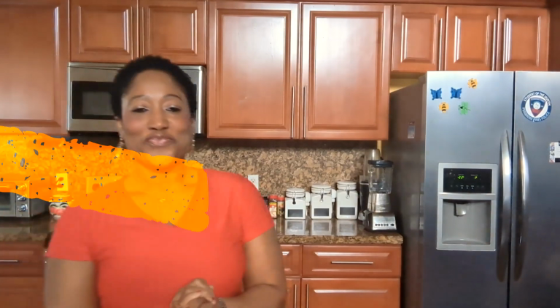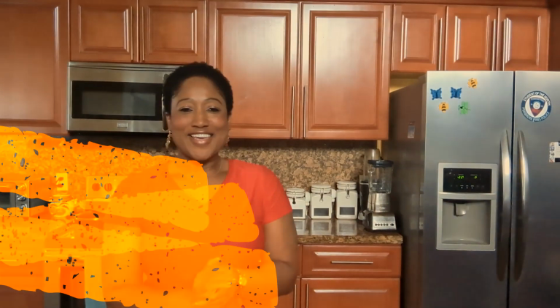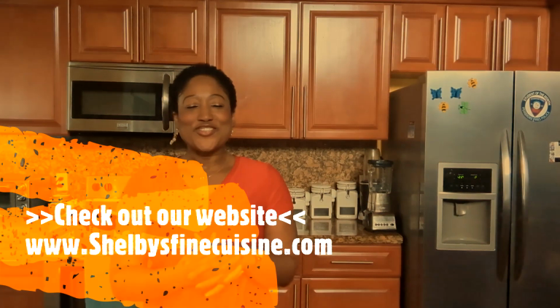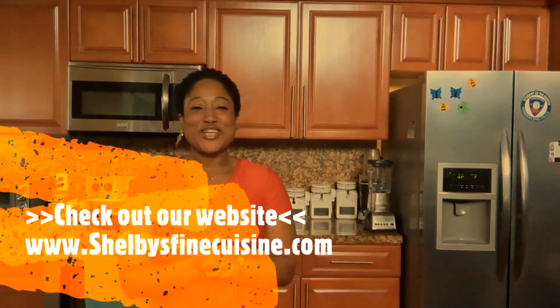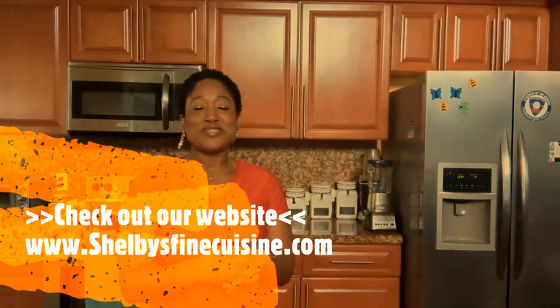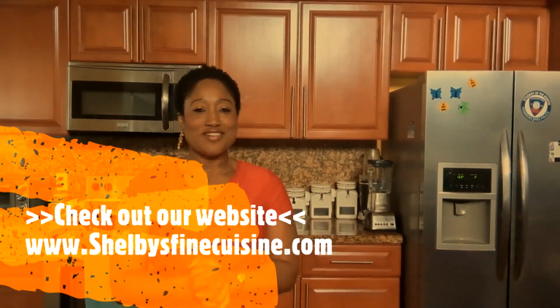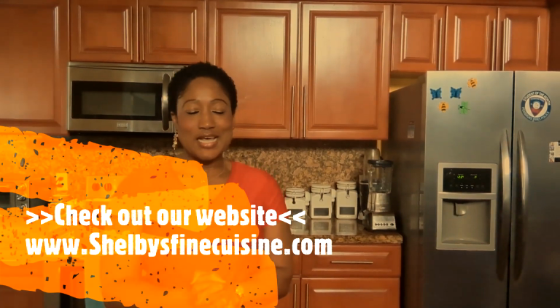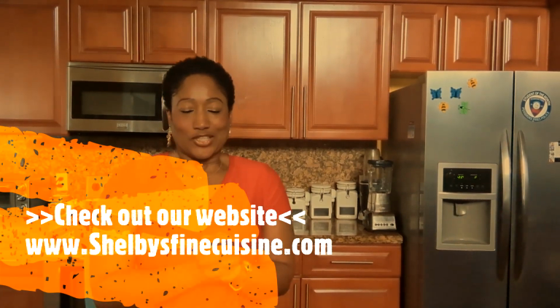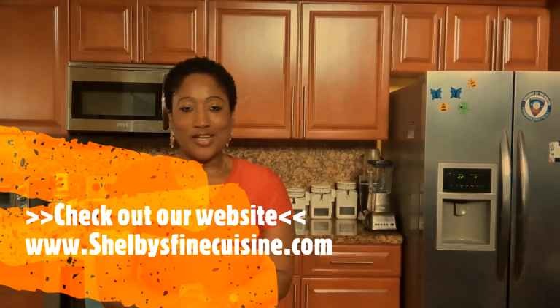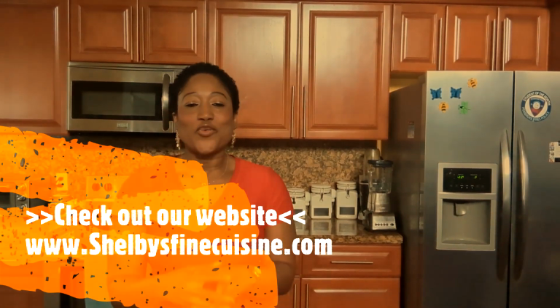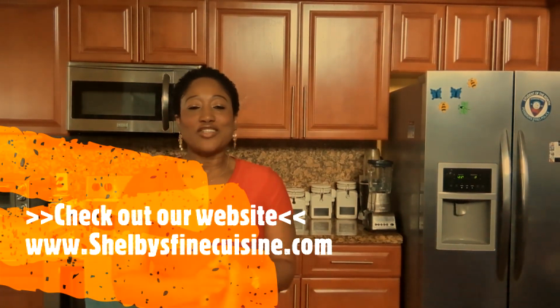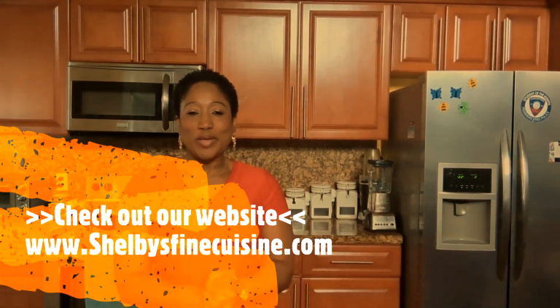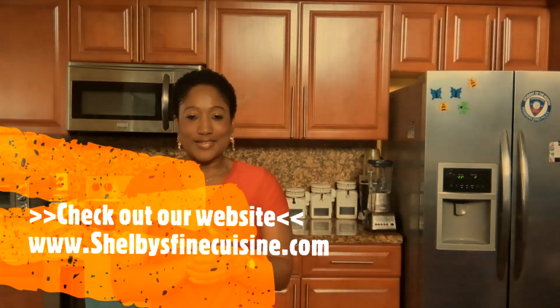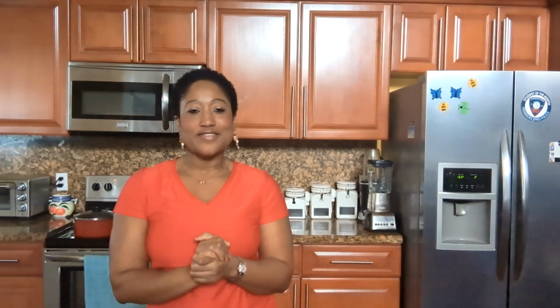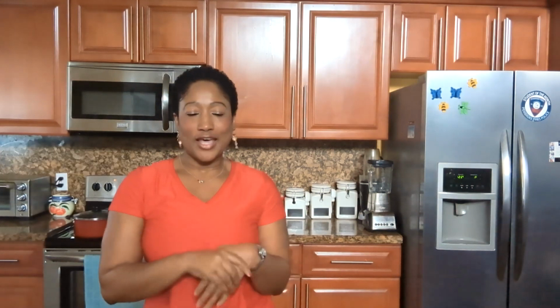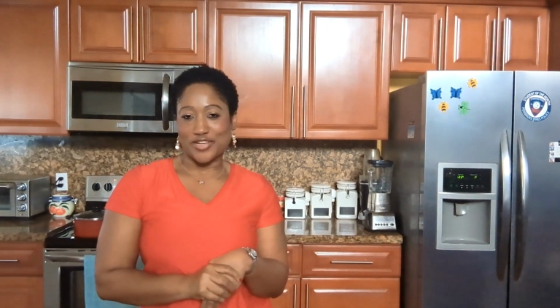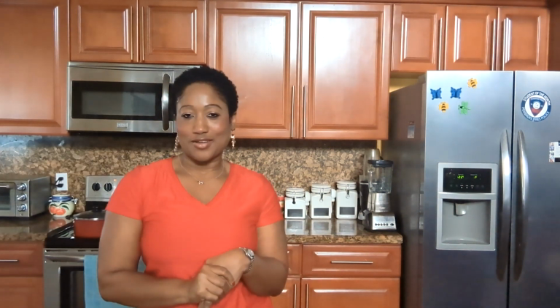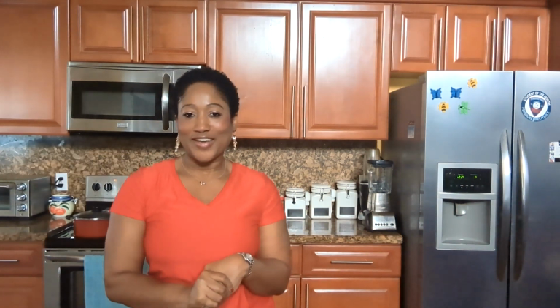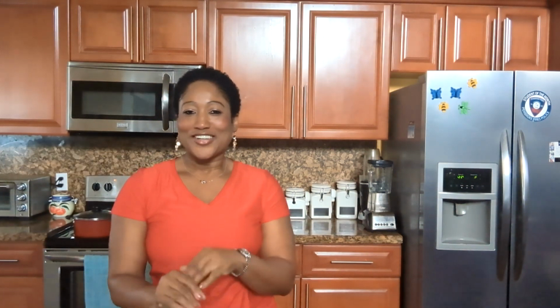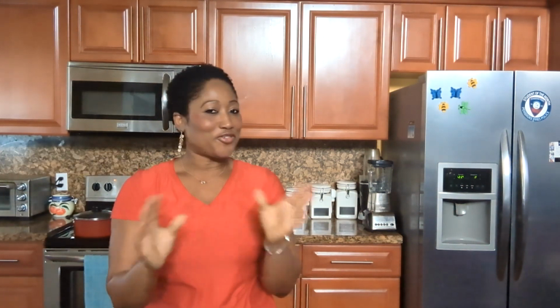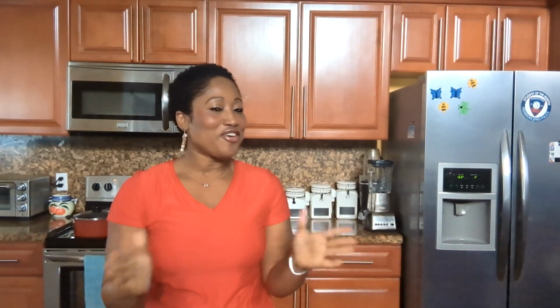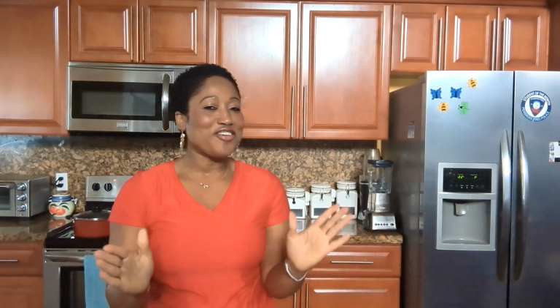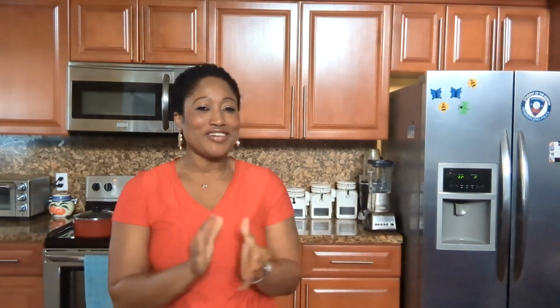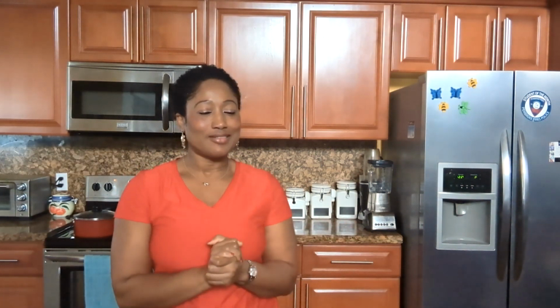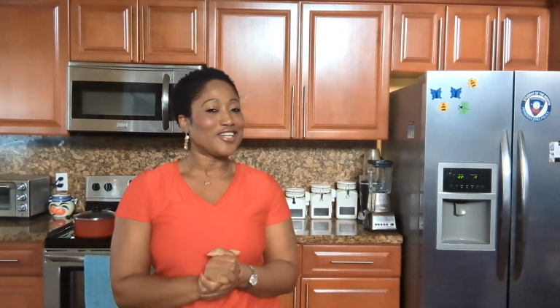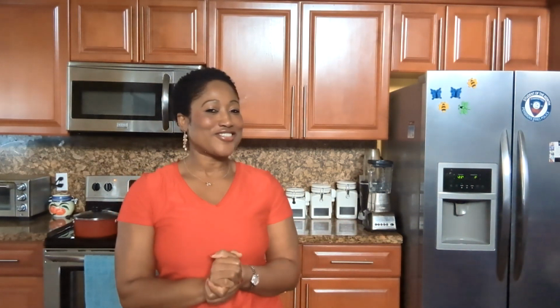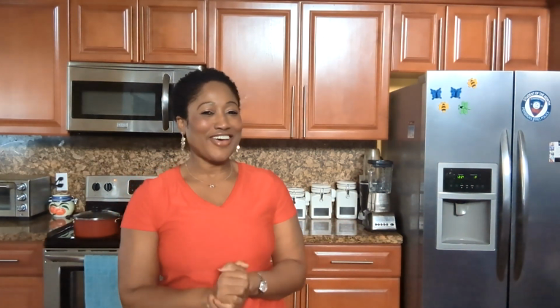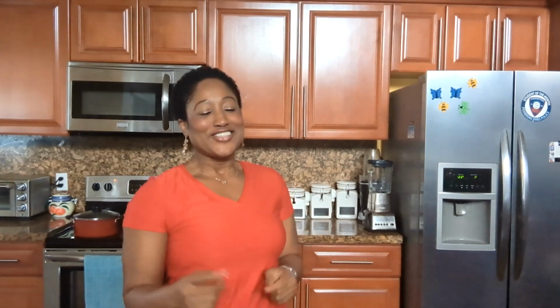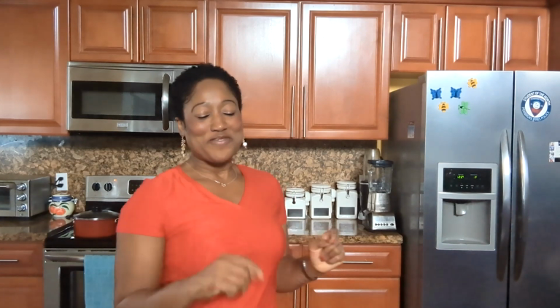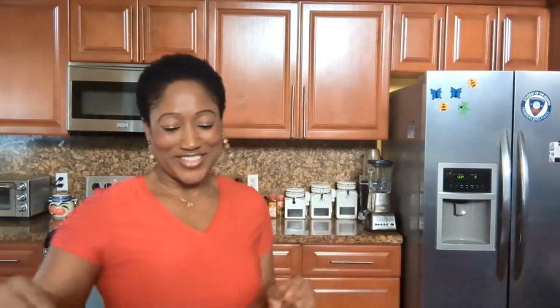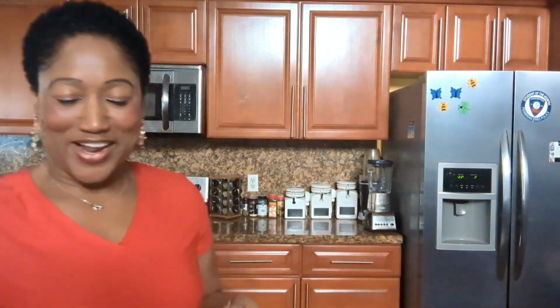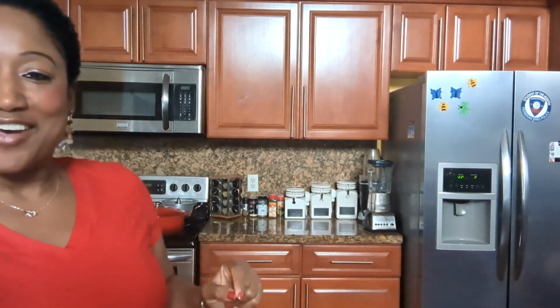Hey guys, it's your girl Shelby from Shelby Farm Cuisine. Today we're going to make steak elbows, guys. Very, very, very delicious. So let me show you guys what I have.